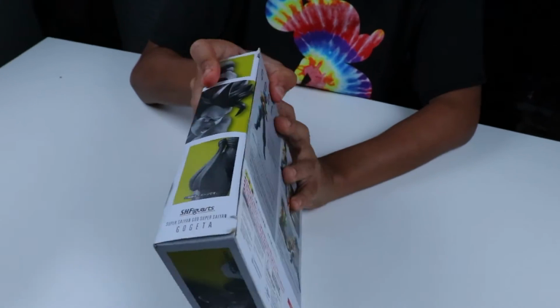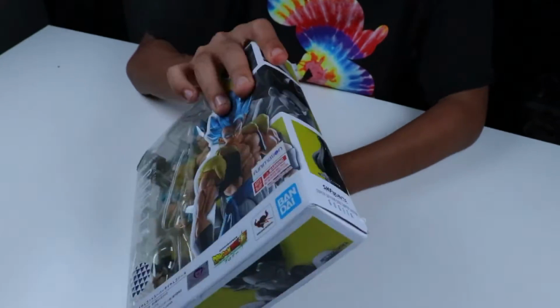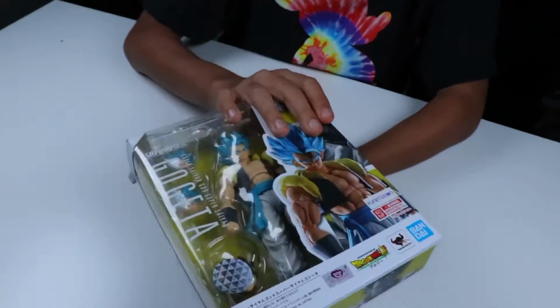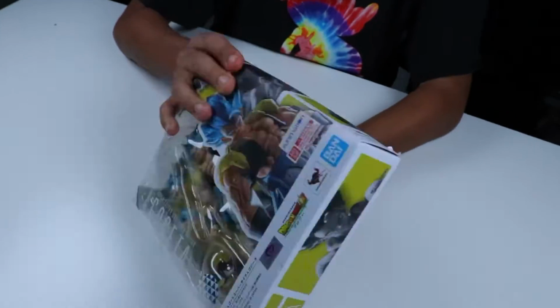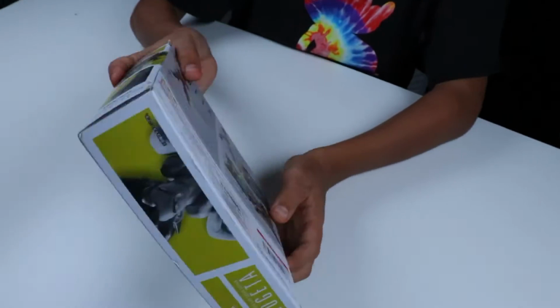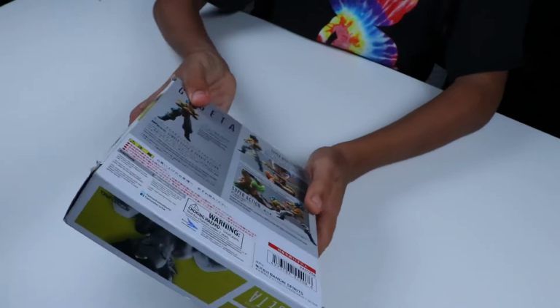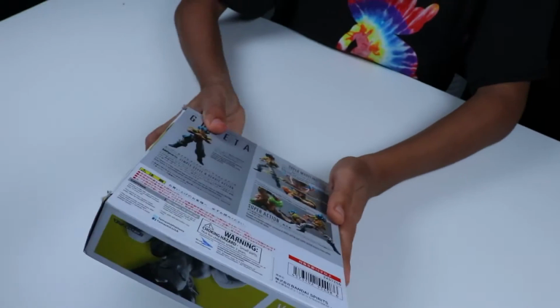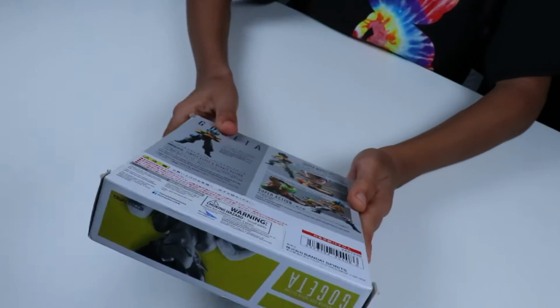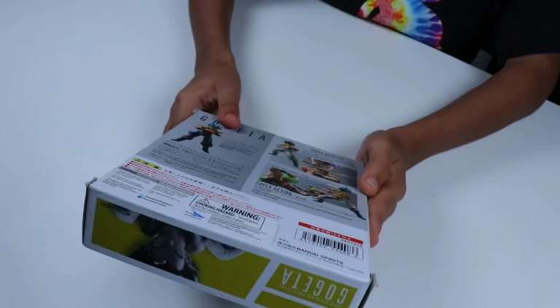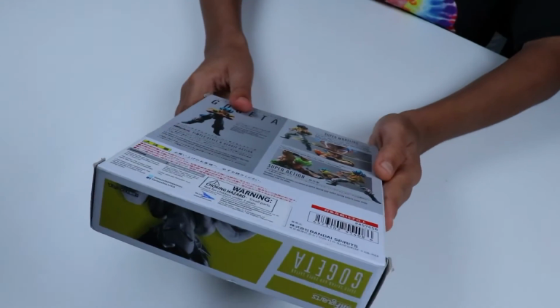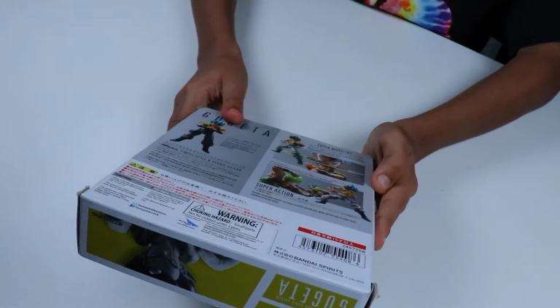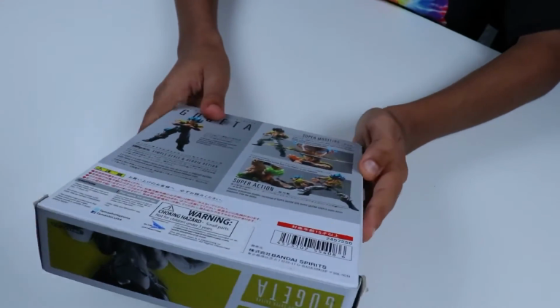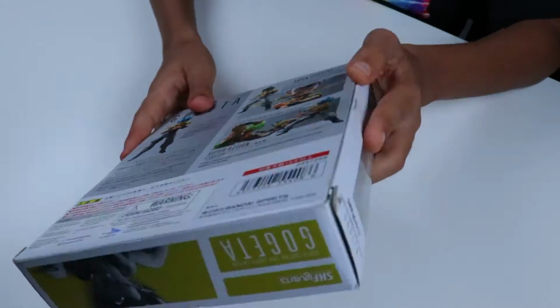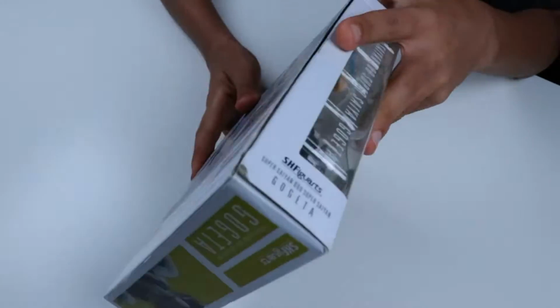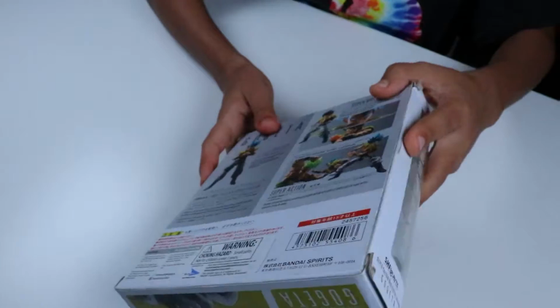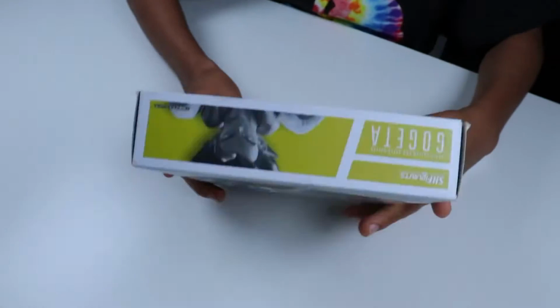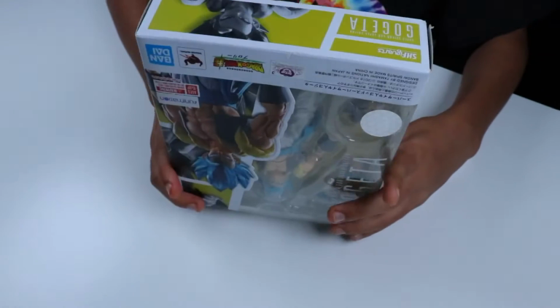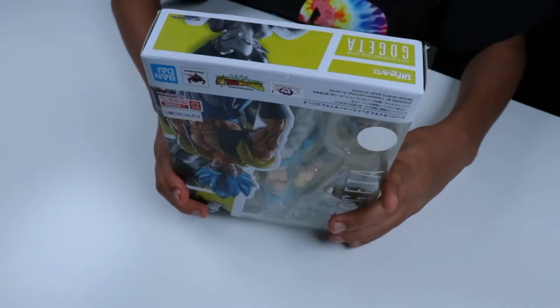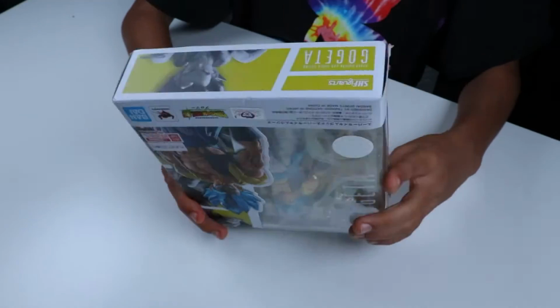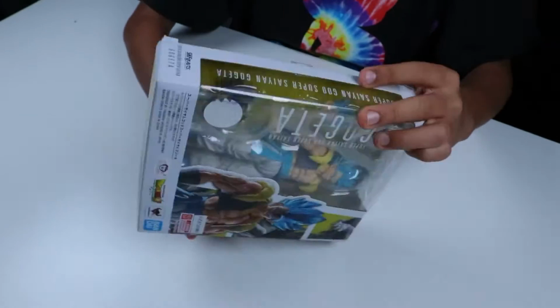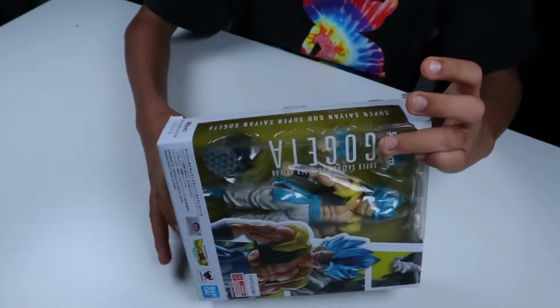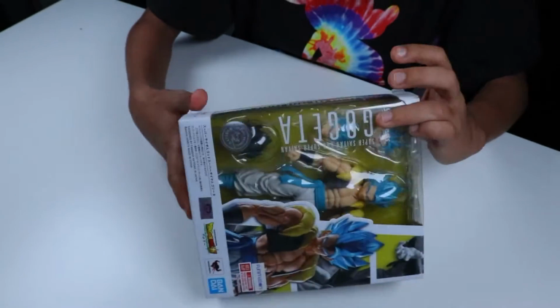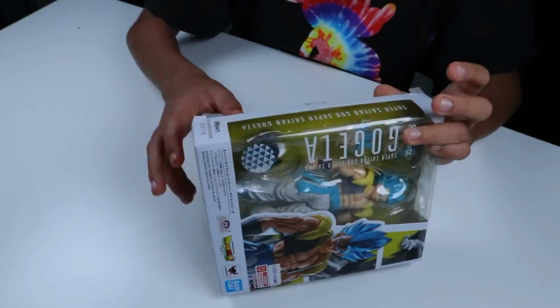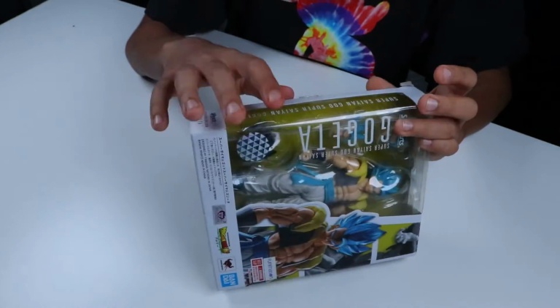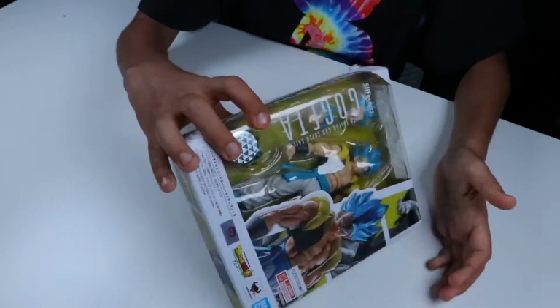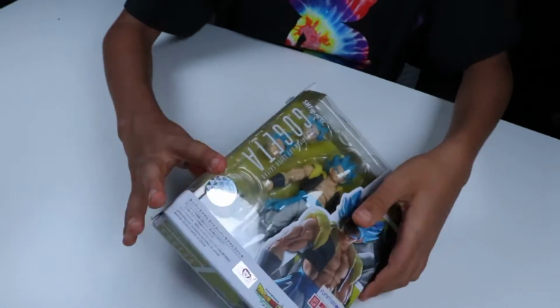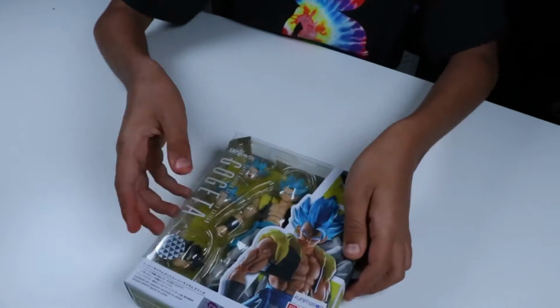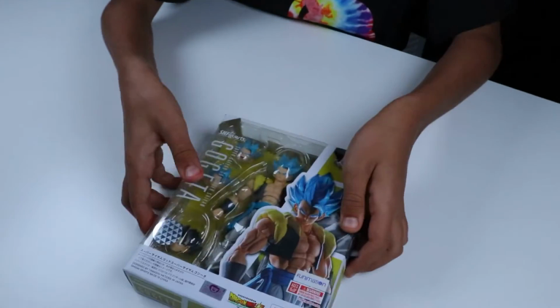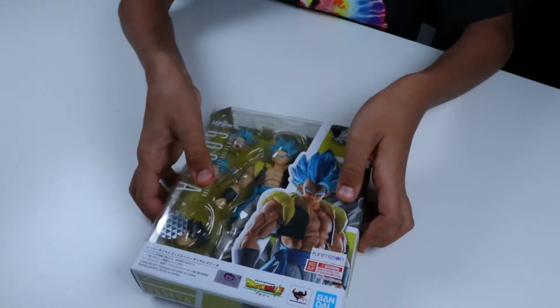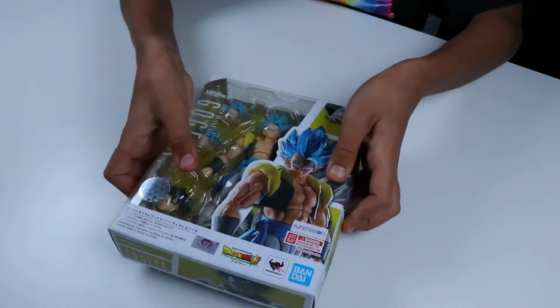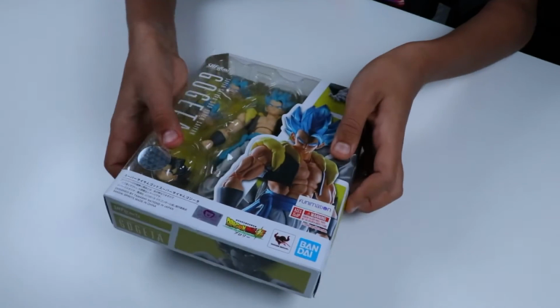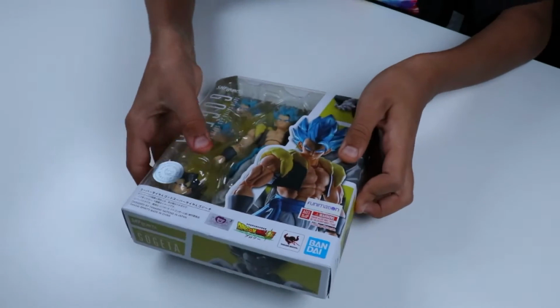Side, front, here's the back. Then we have the bottom, and then we have the other side. So let's get him opened.